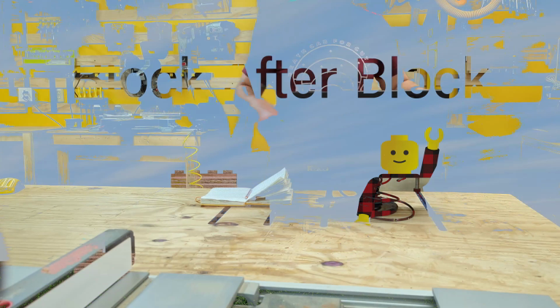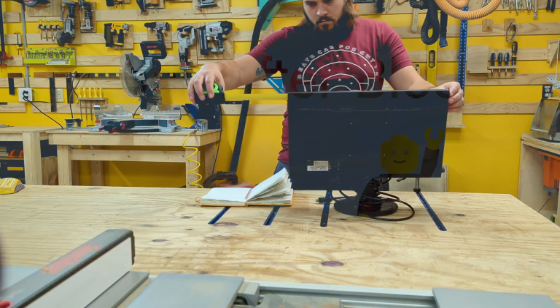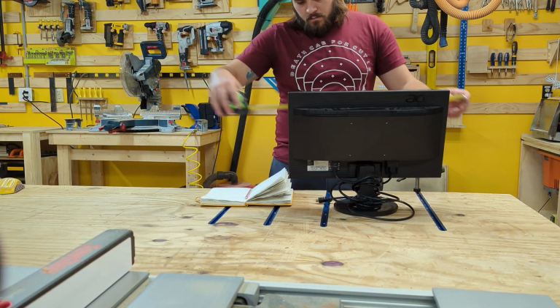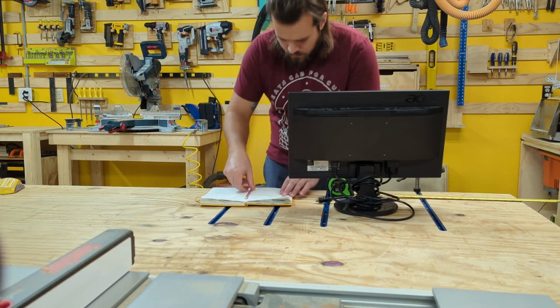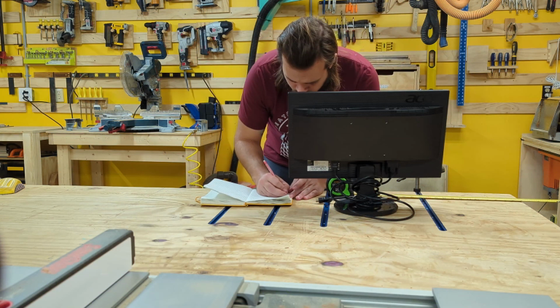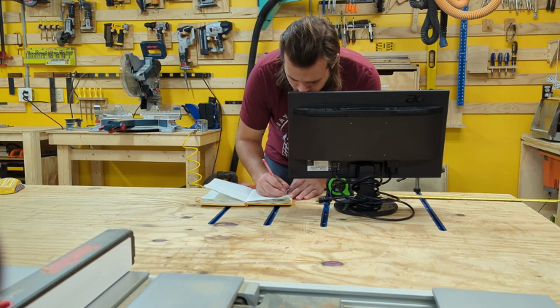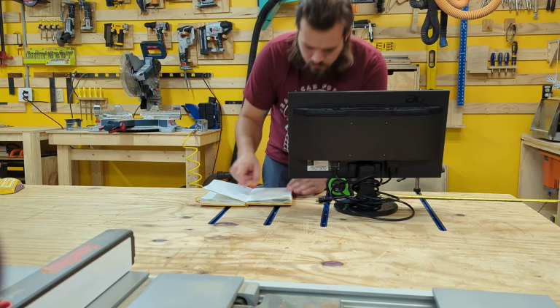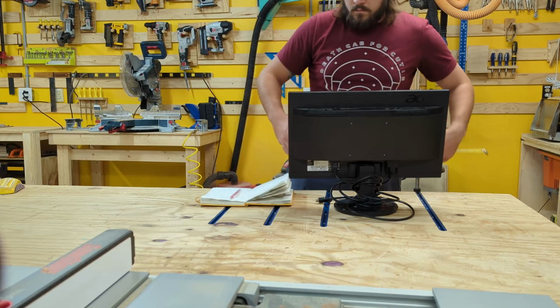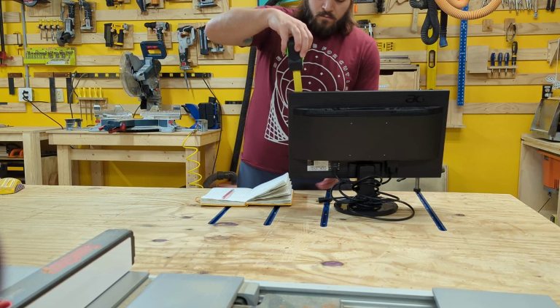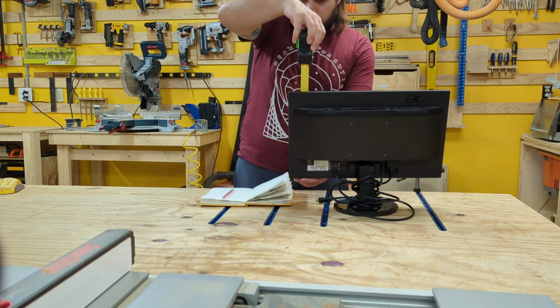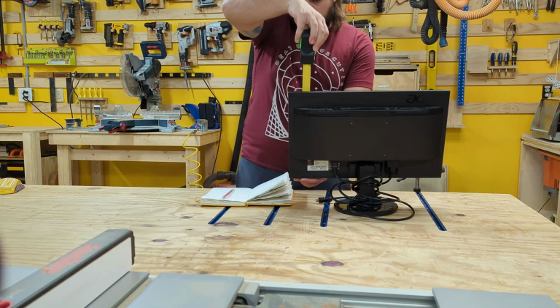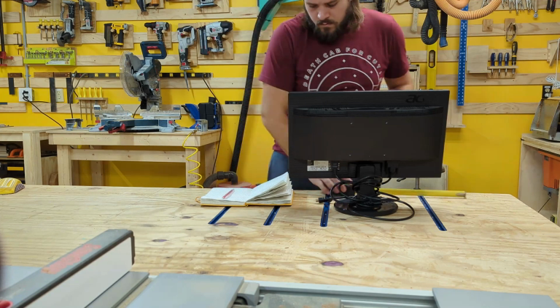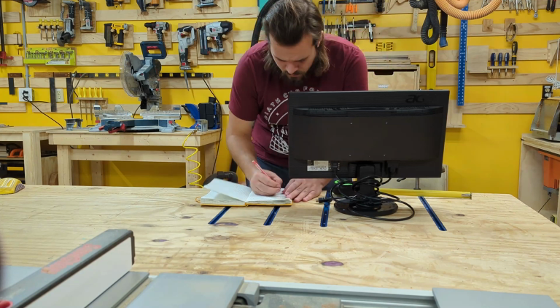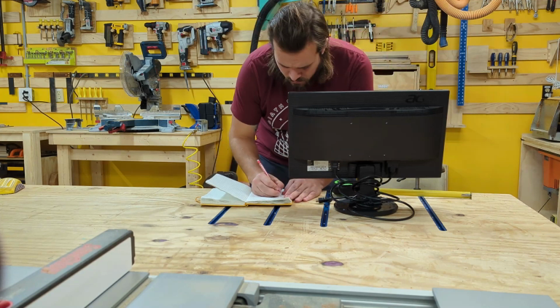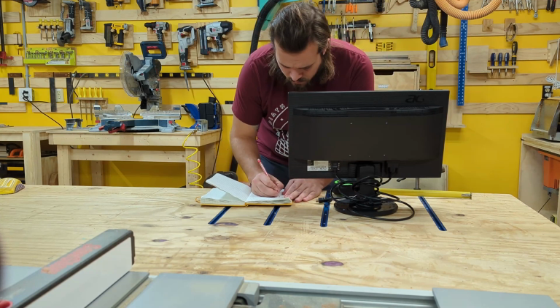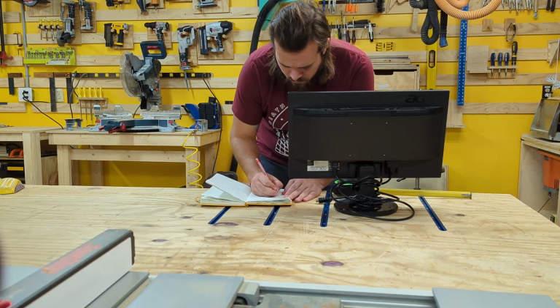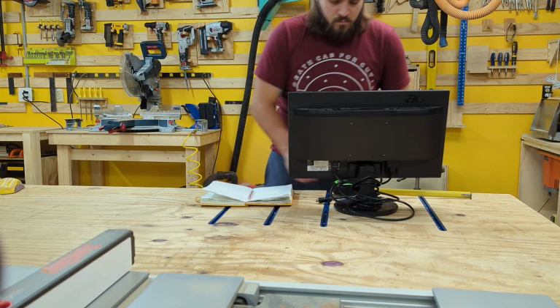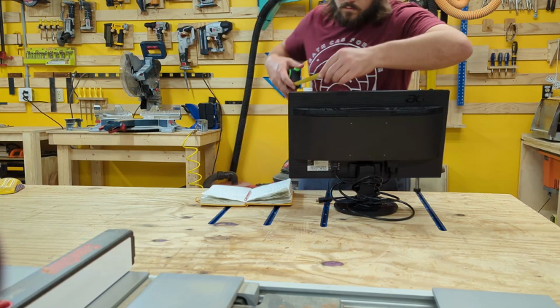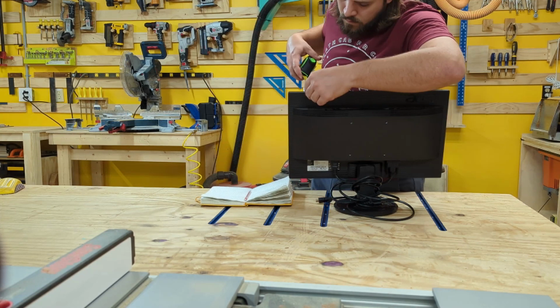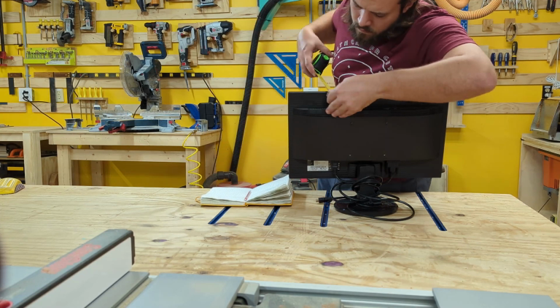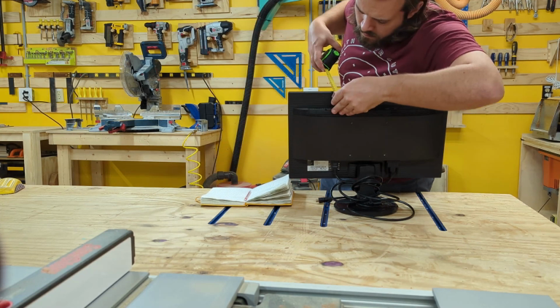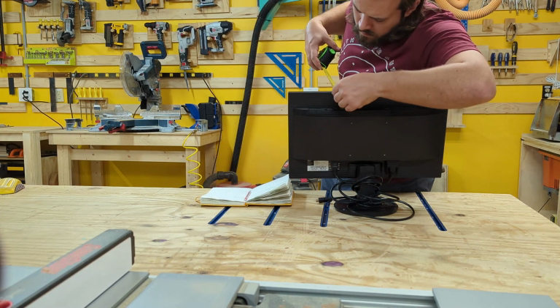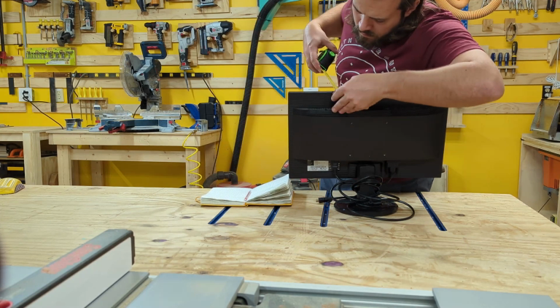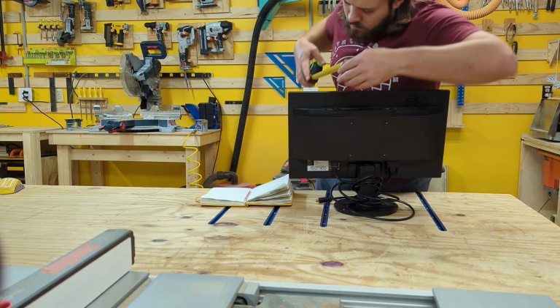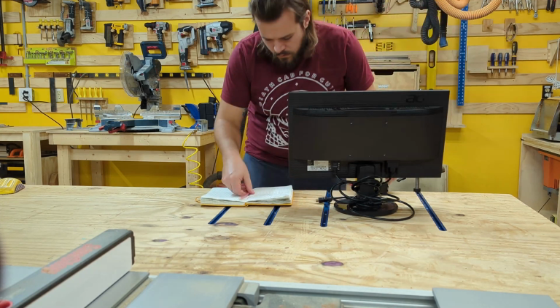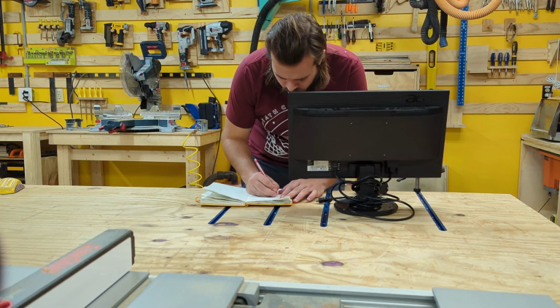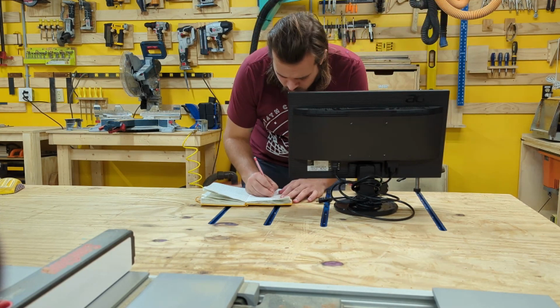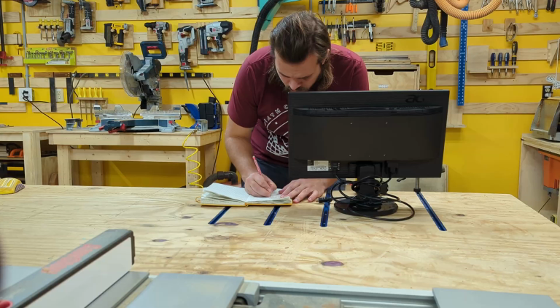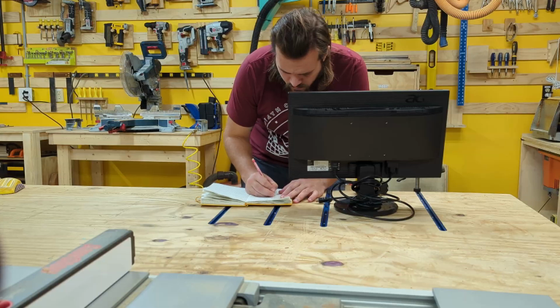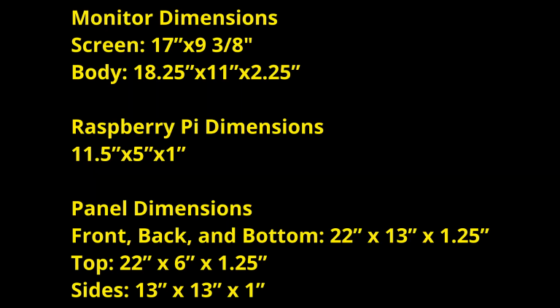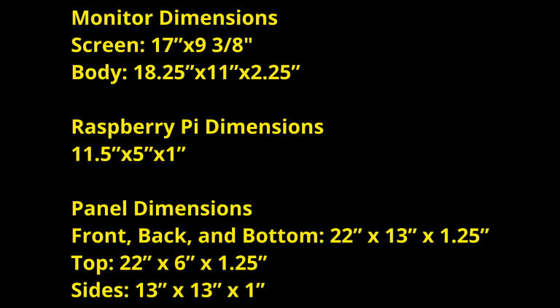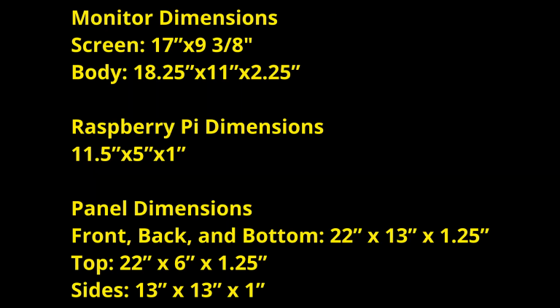First I started by taking measurements of the really cheap monitors that I got off of Facebook Marketplace, just to determine the dimensions for the rest of the build.